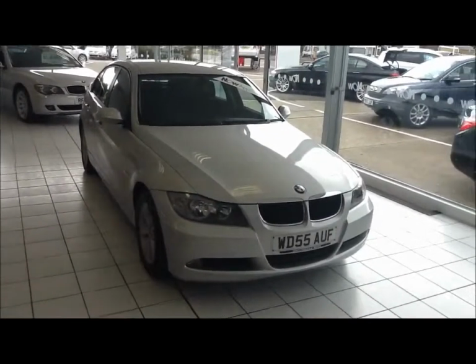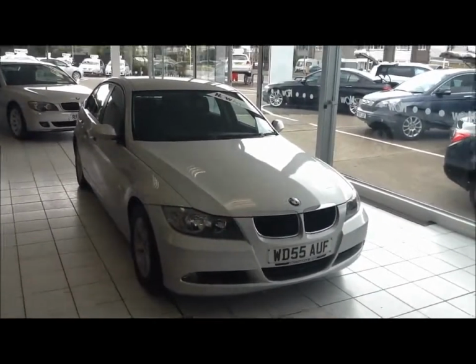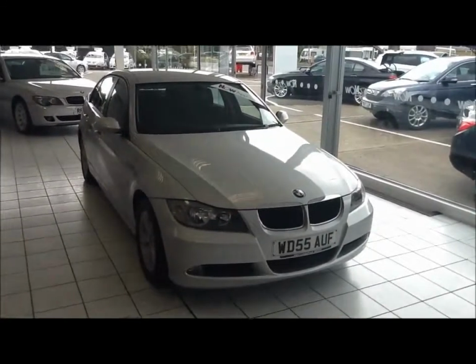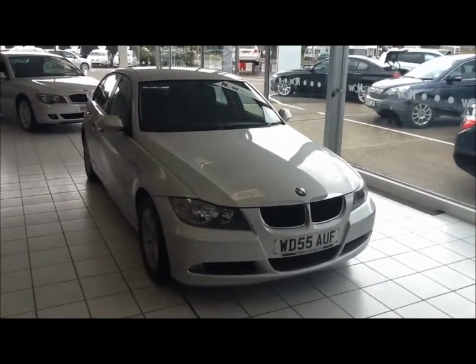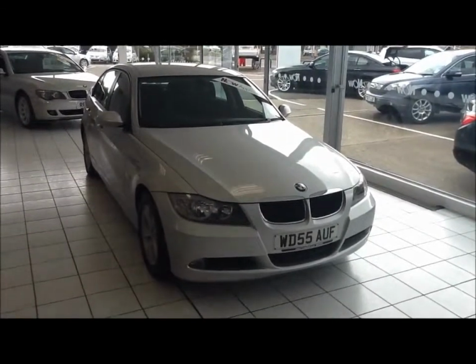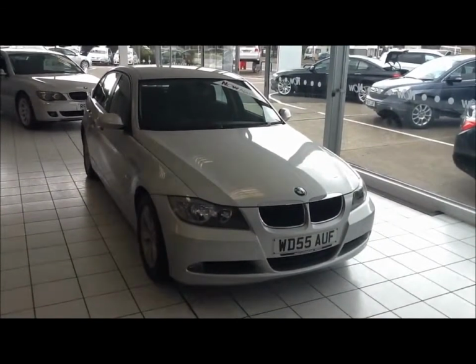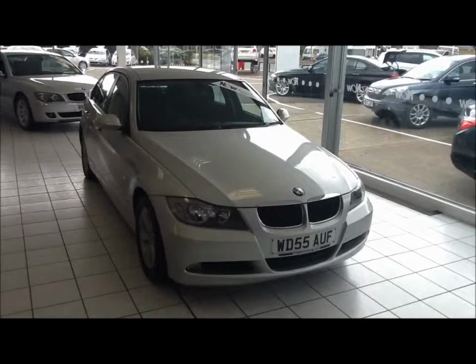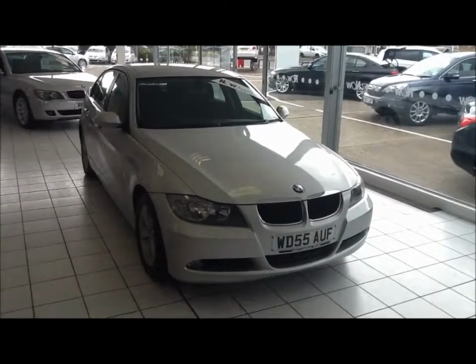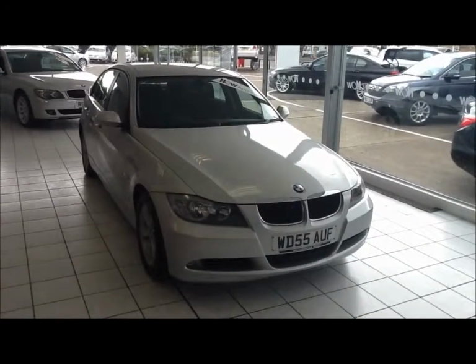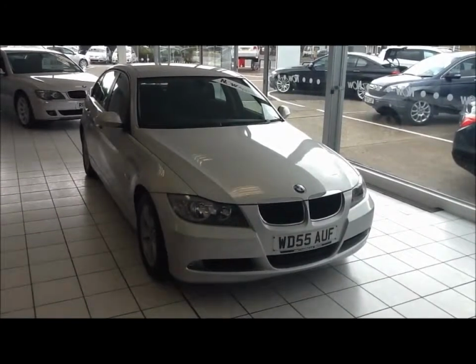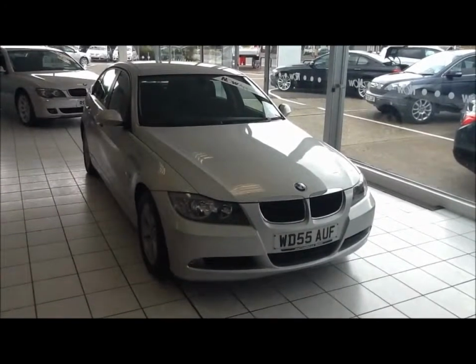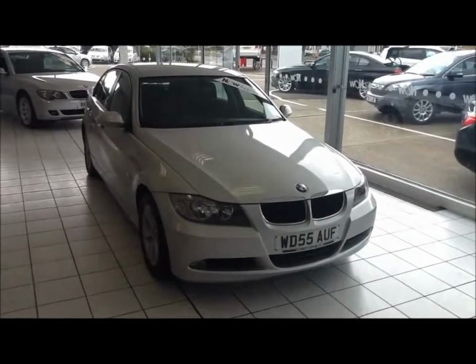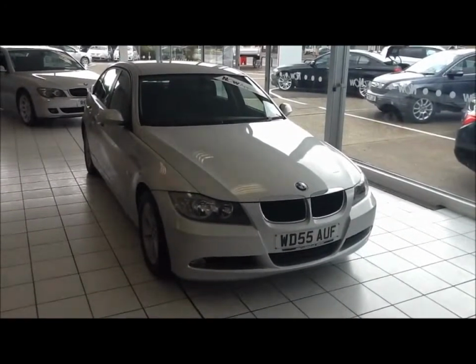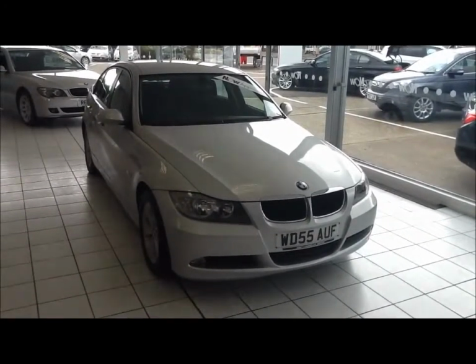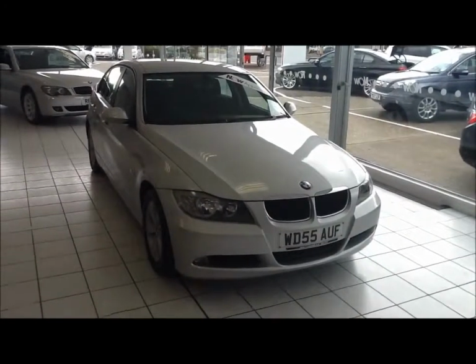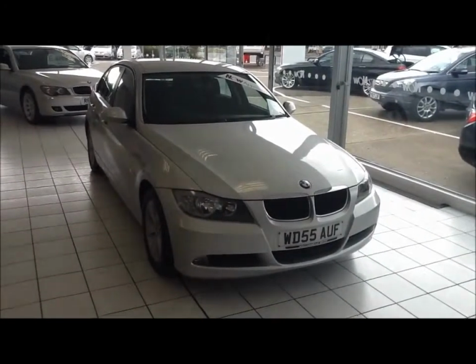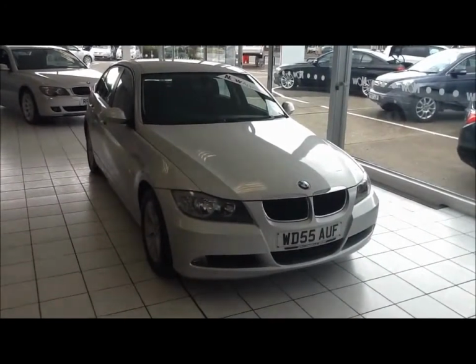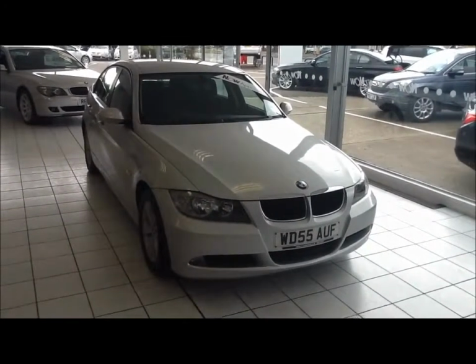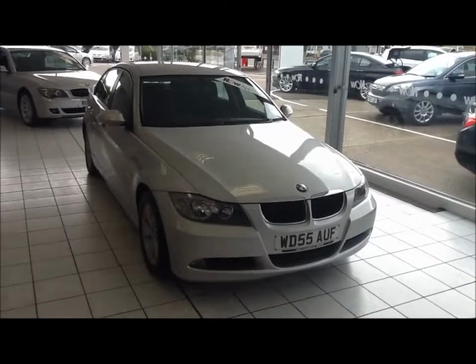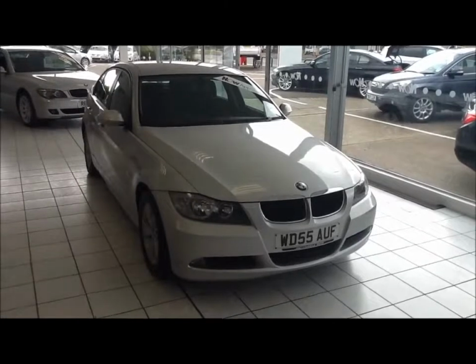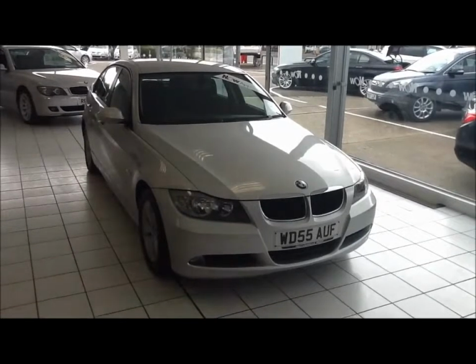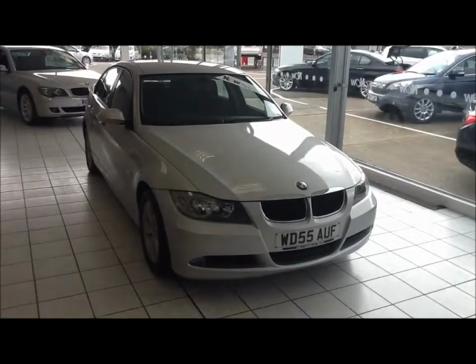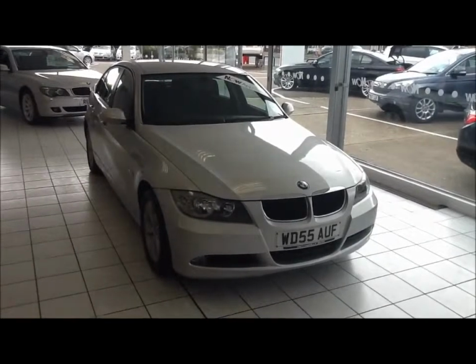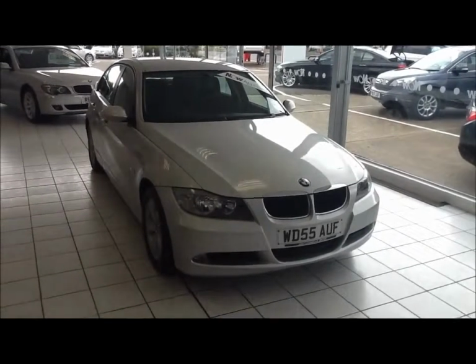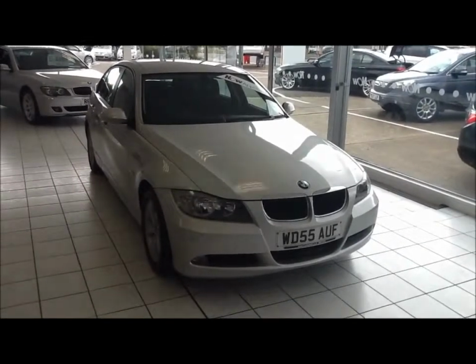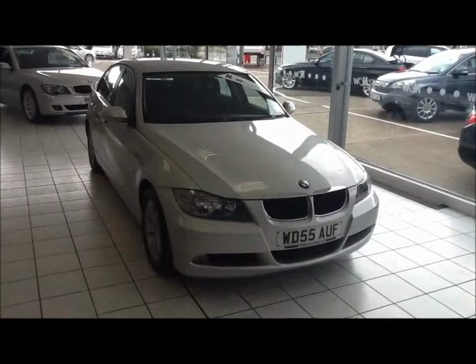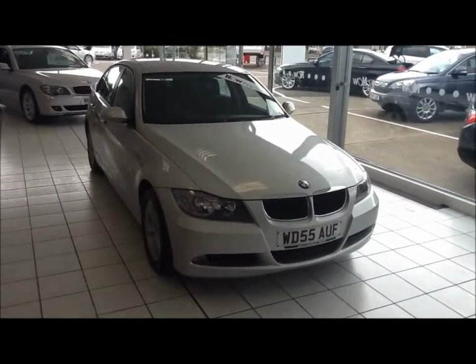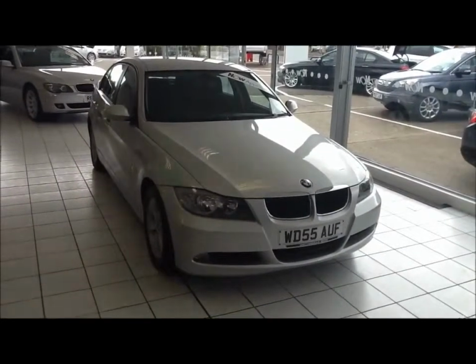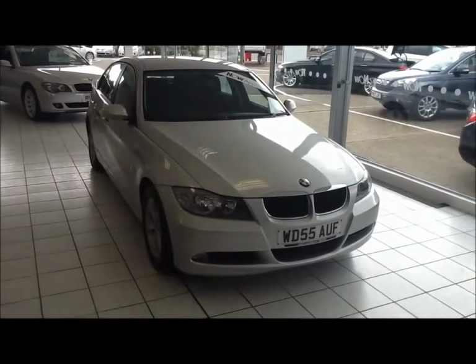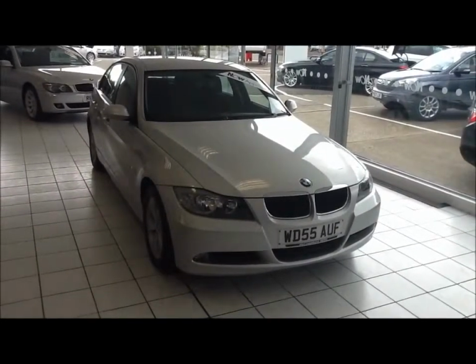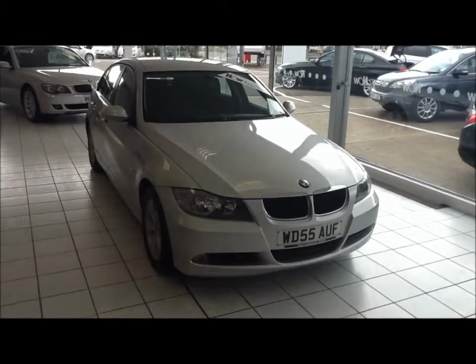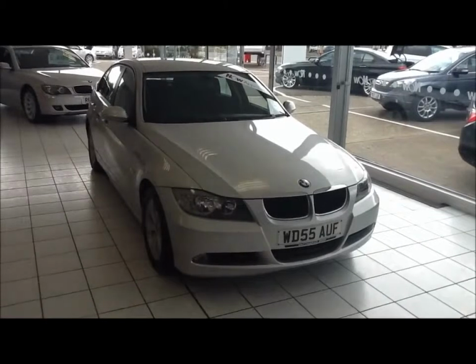Welcome to Now Approved. Here today we have a 2.0L BMW 320d 3 Series. It's a four-door saloon, six-speed automatic diesel, which comes in a metallic titanium silver.